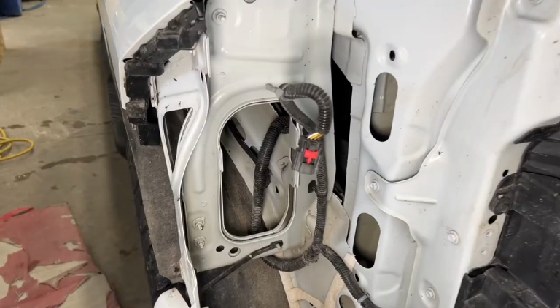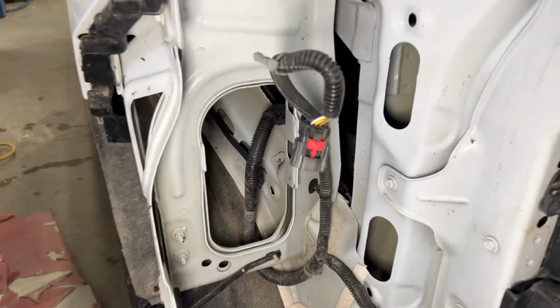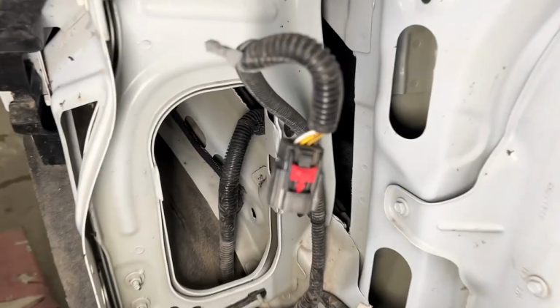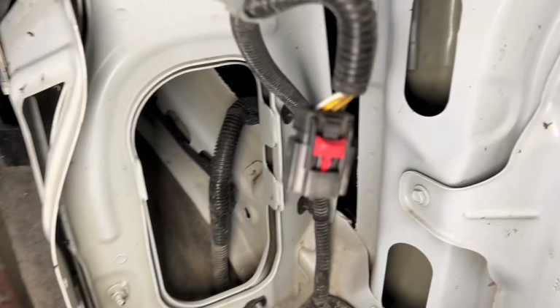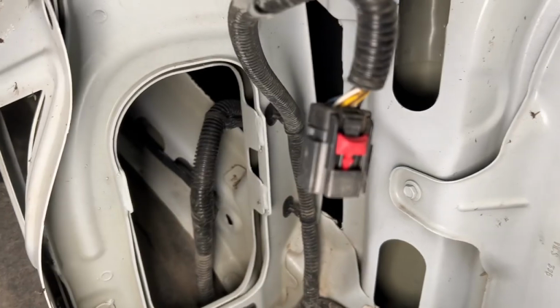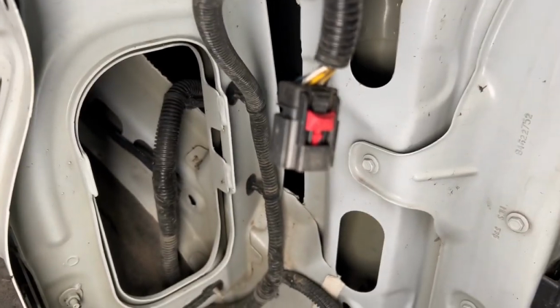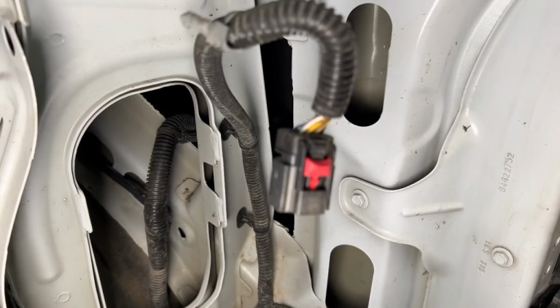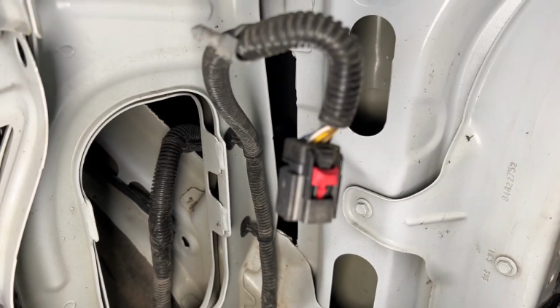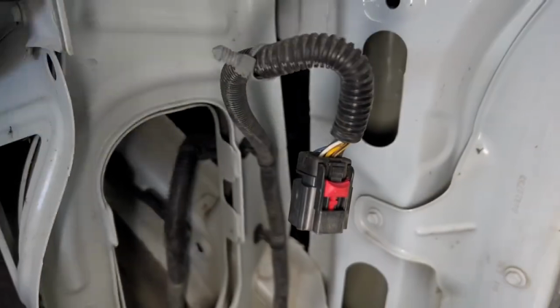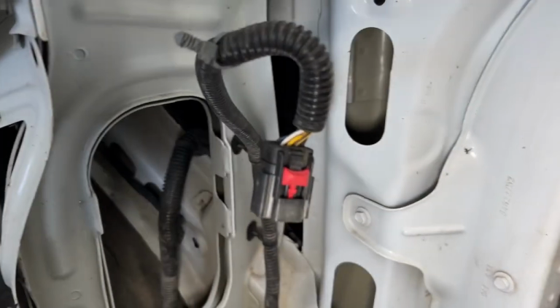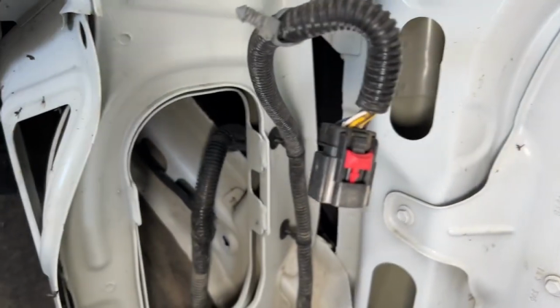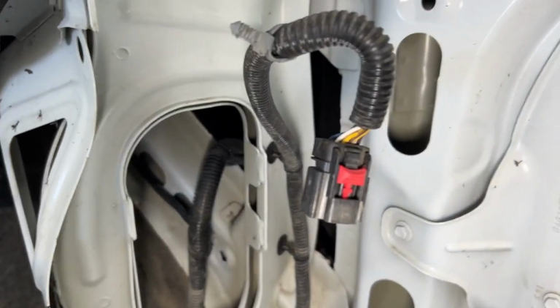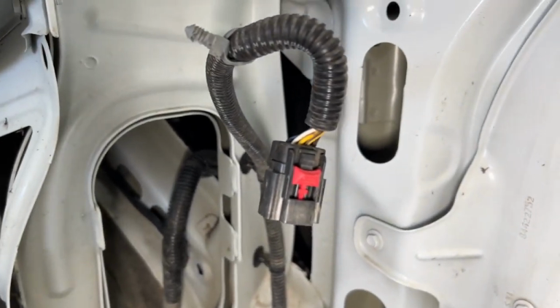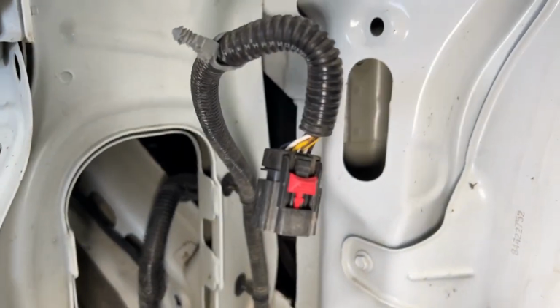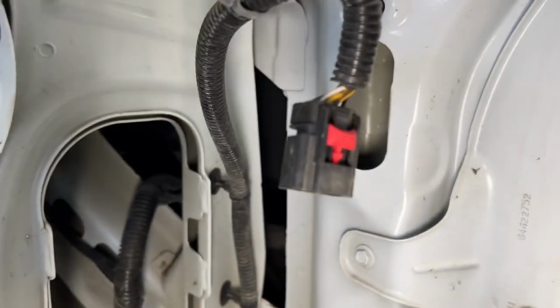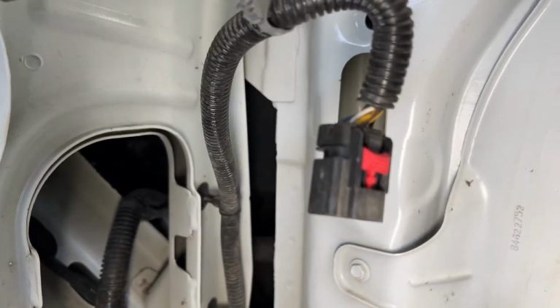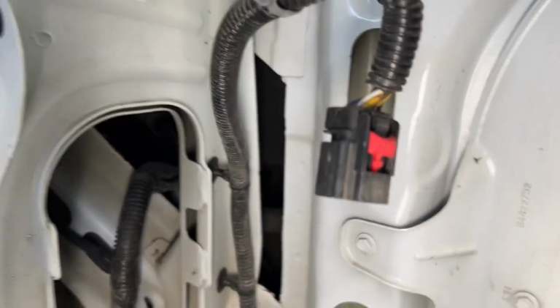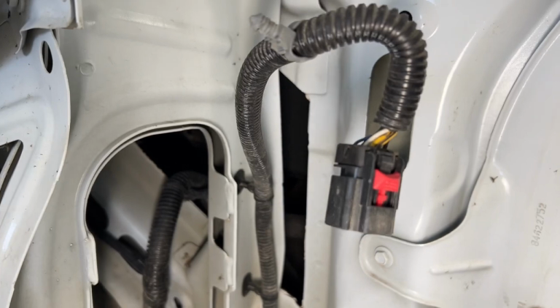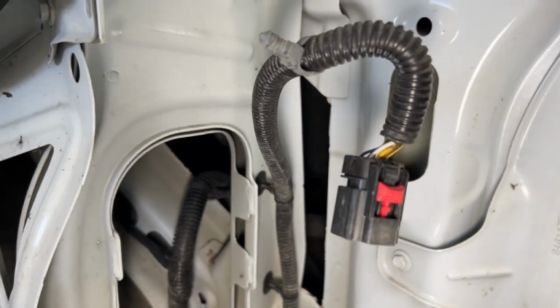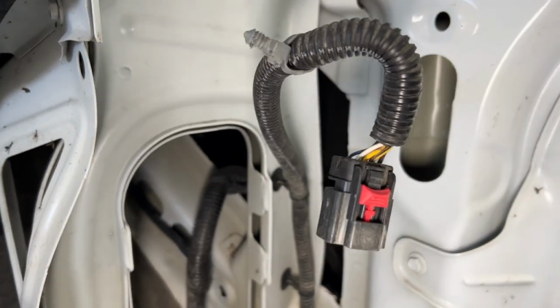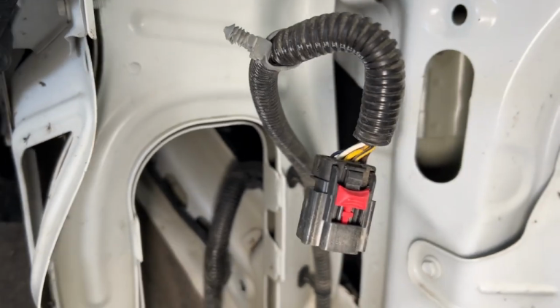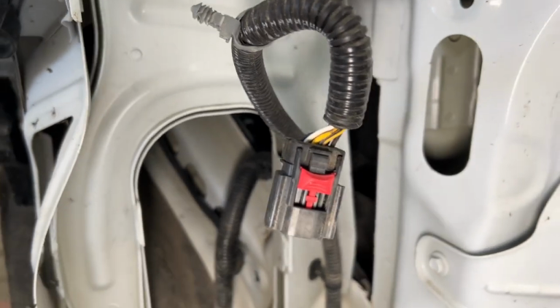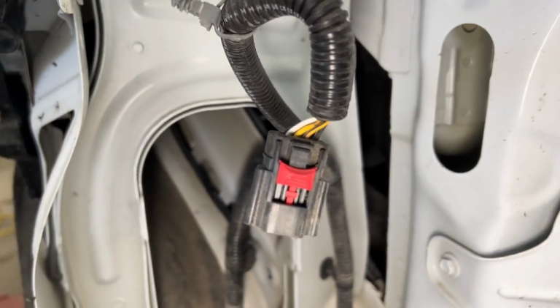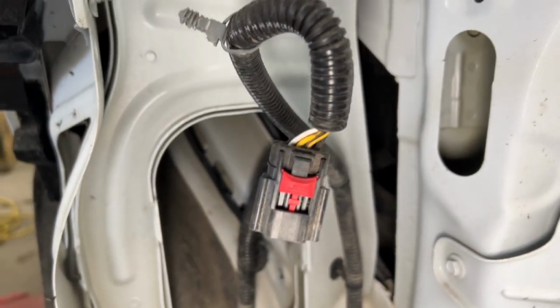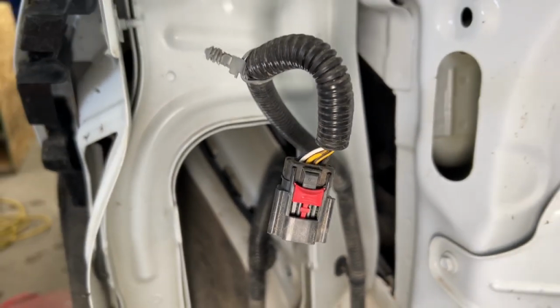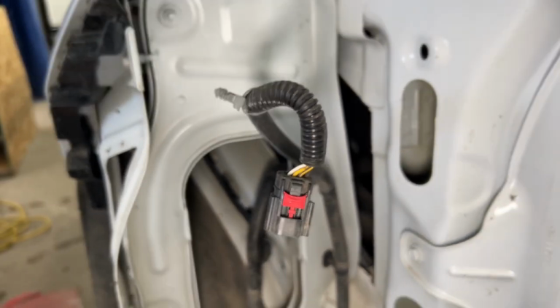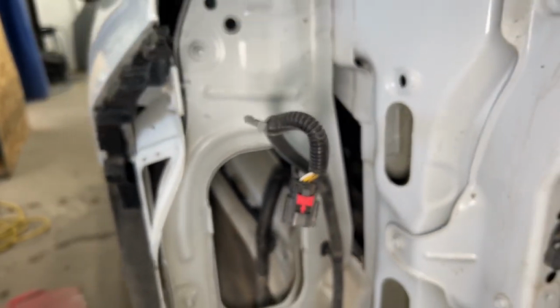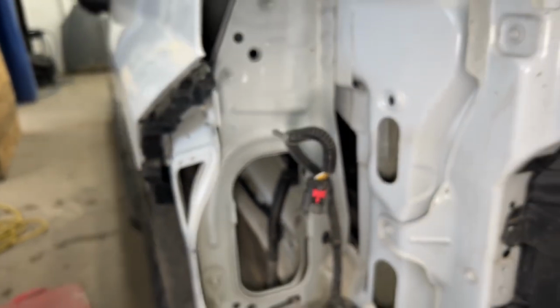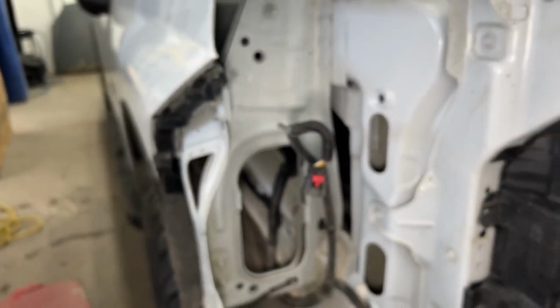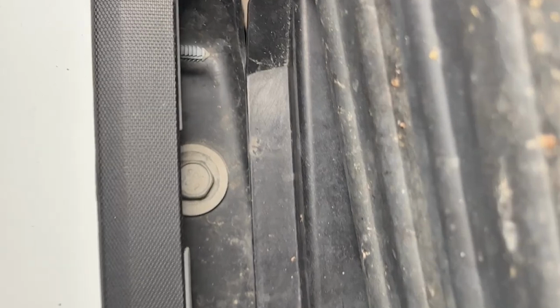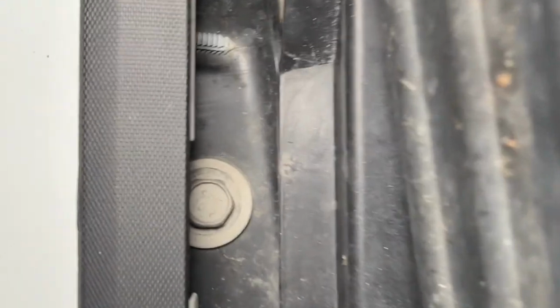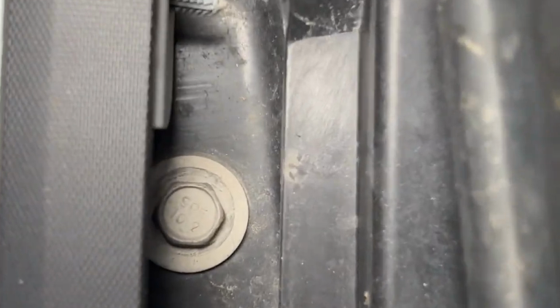Don't forget to unplug your headlights — pull that red tab back, then there's a black clip you depress, push down, and pull it out completely. Try not to break that red tab; it's what locks it in.